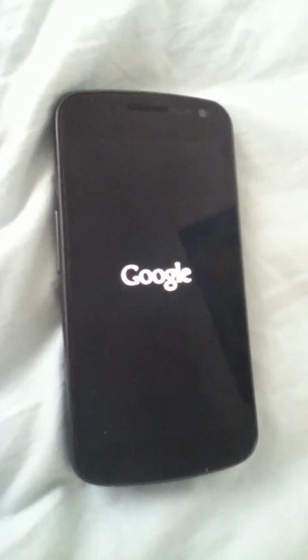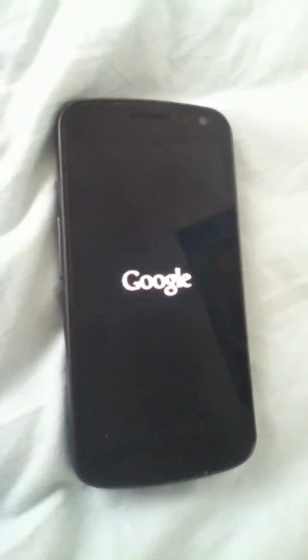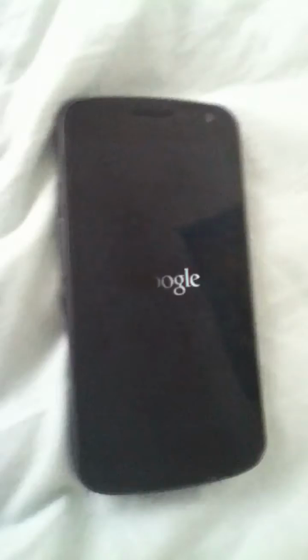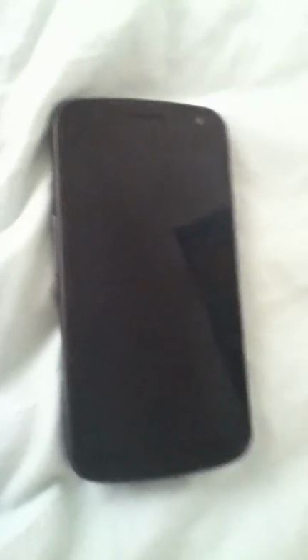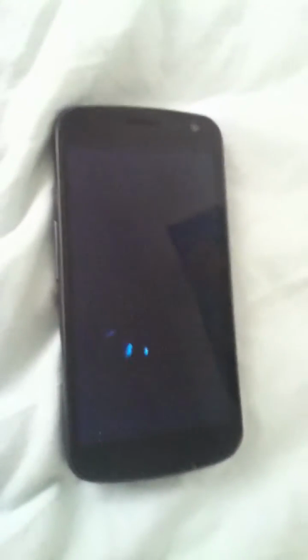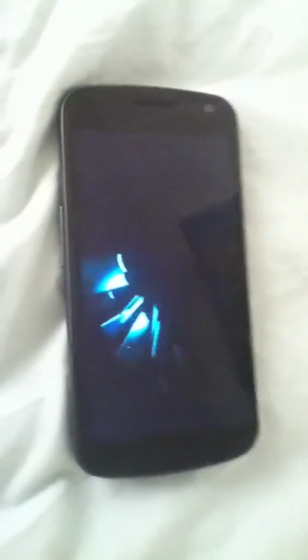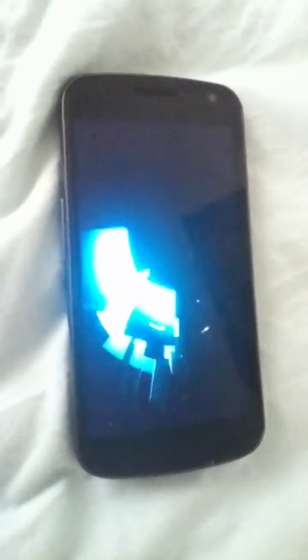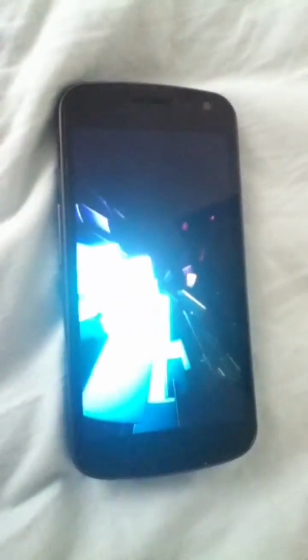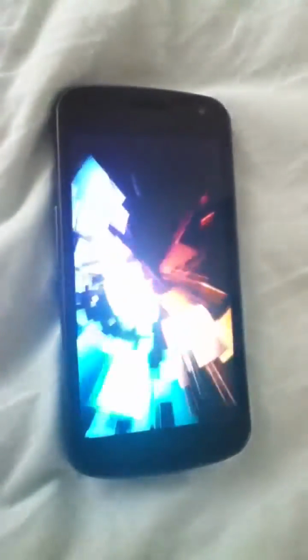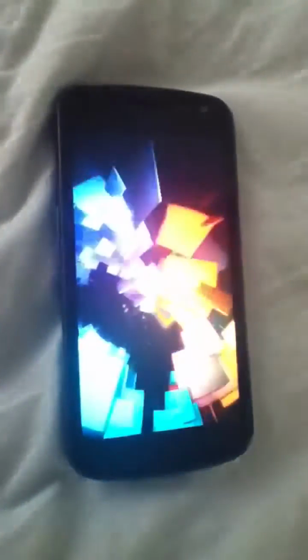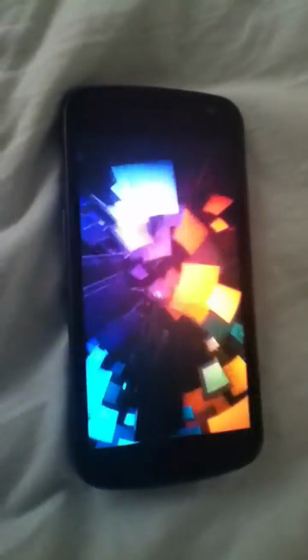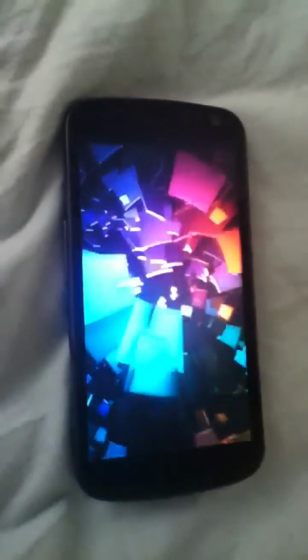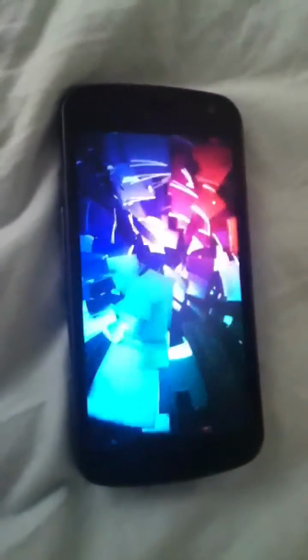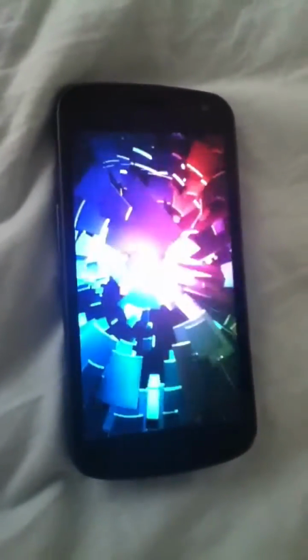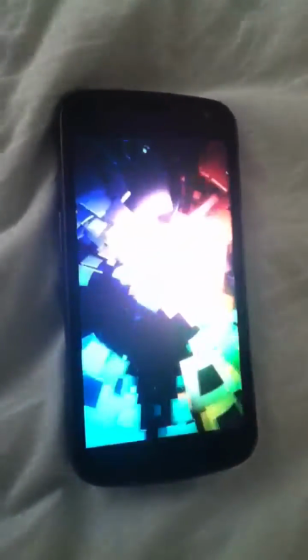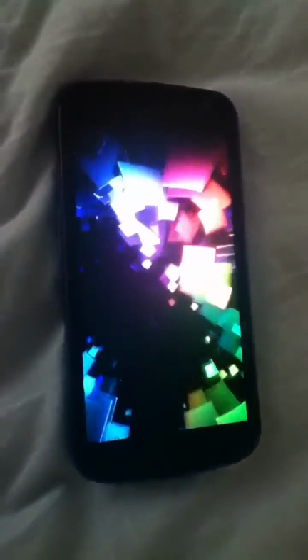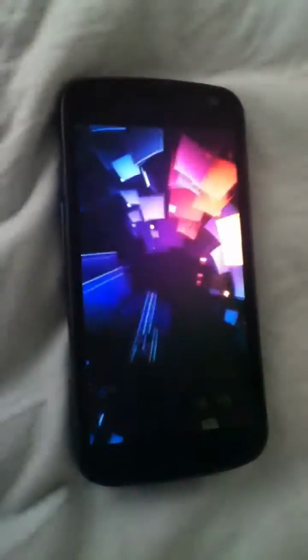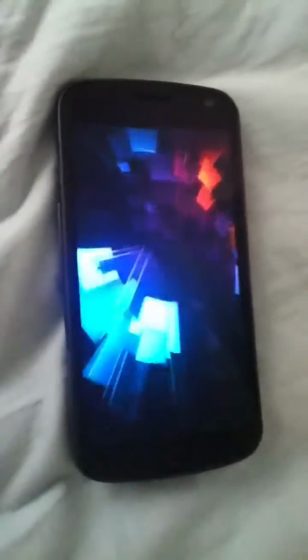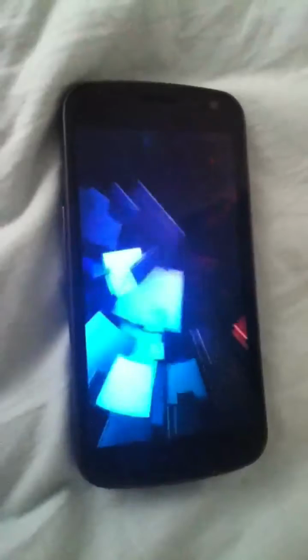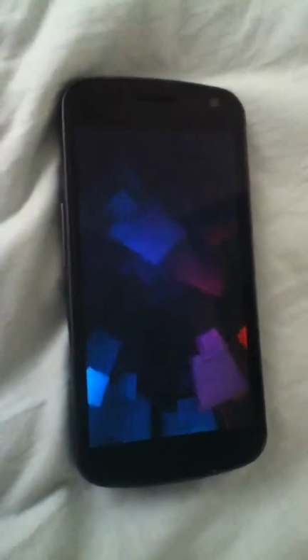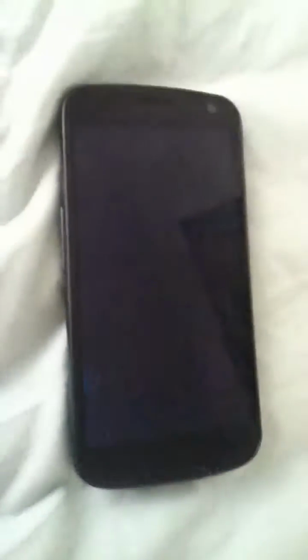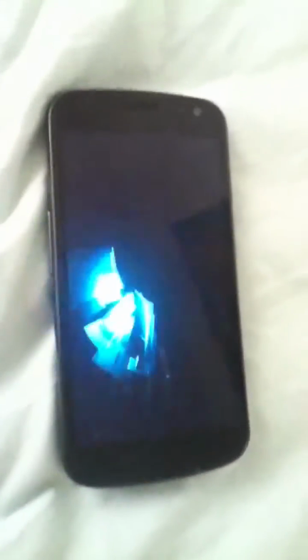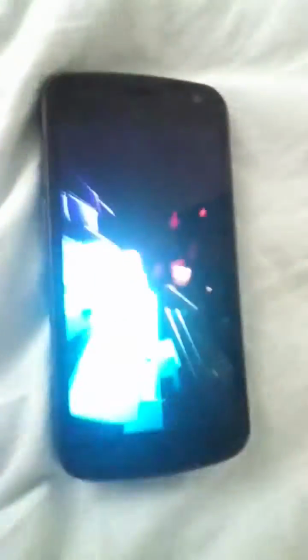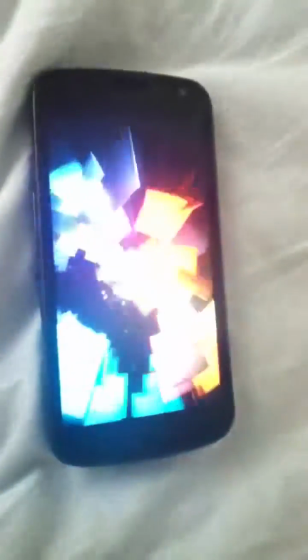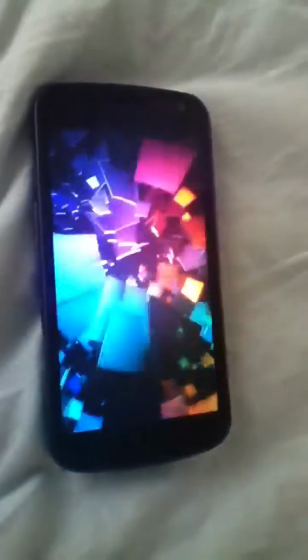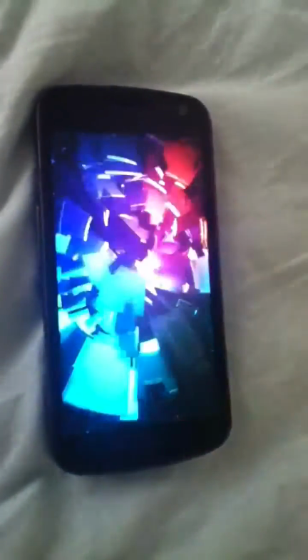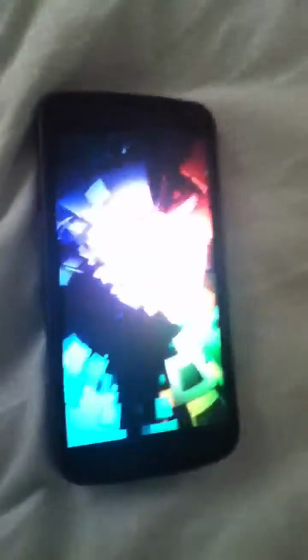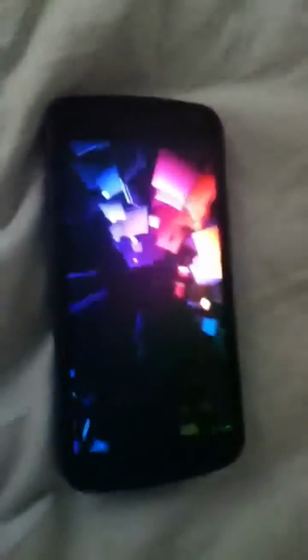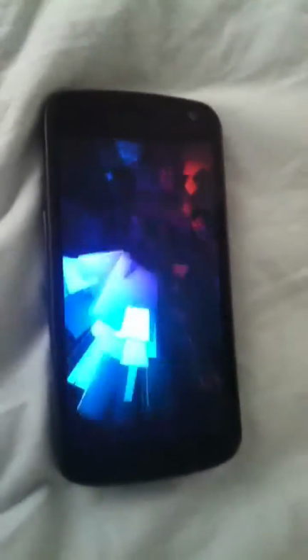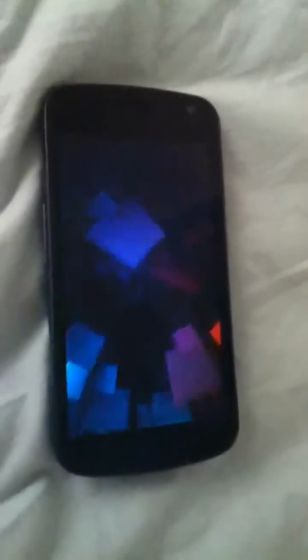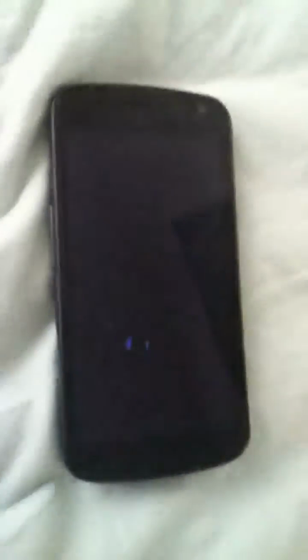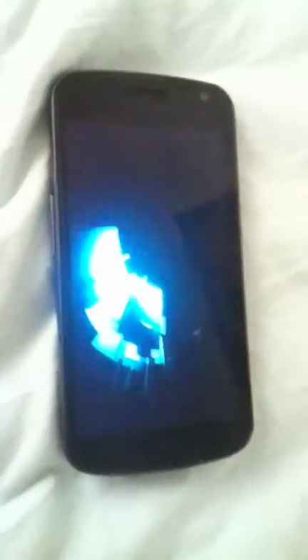The battery drained out last night, and then I charged it back up, and then when I tried to turn it back on, it got stuck in a boot loop.